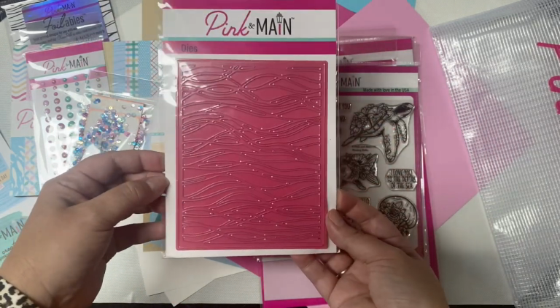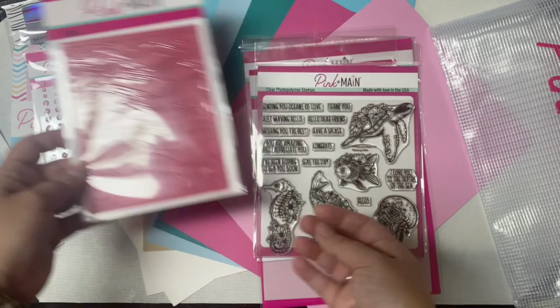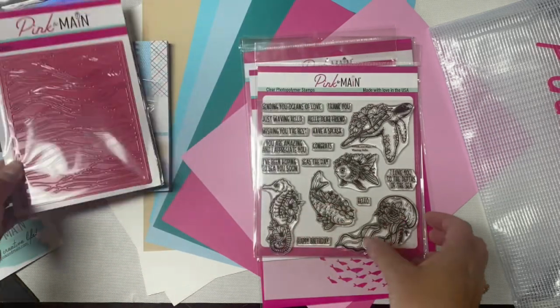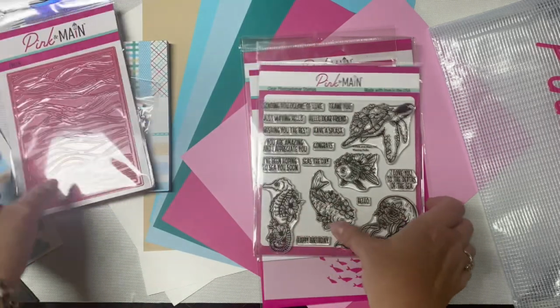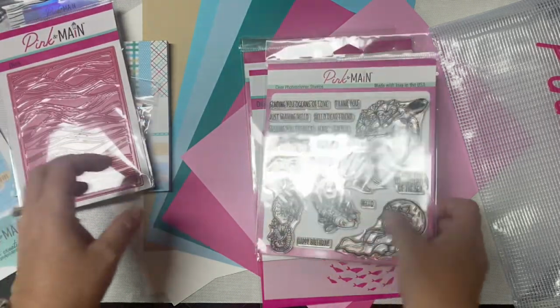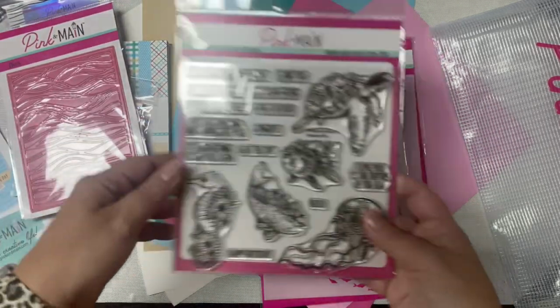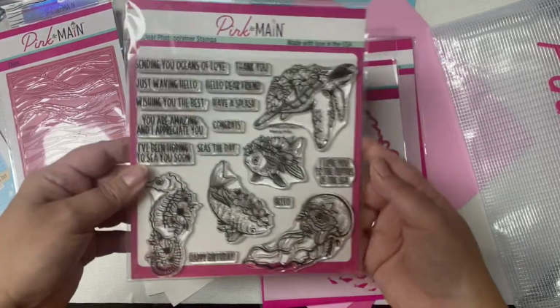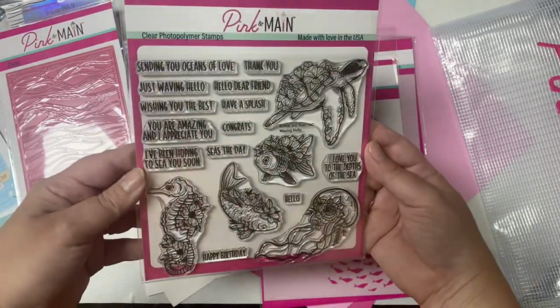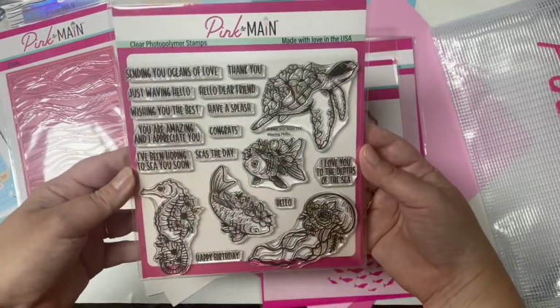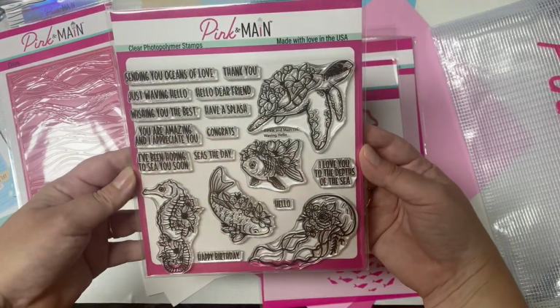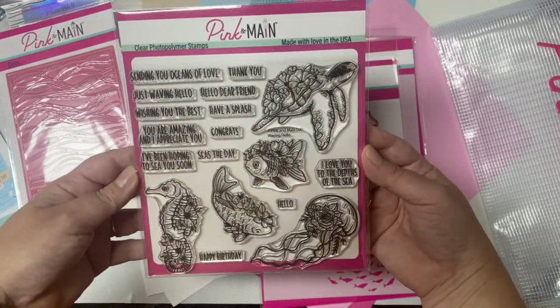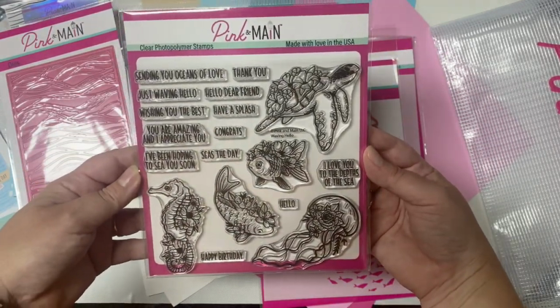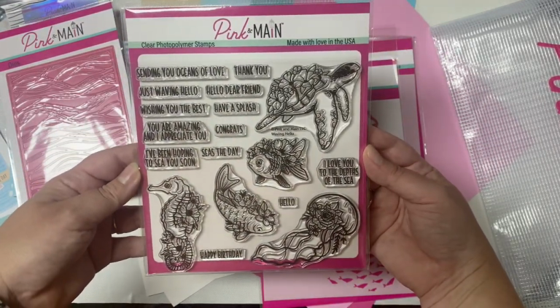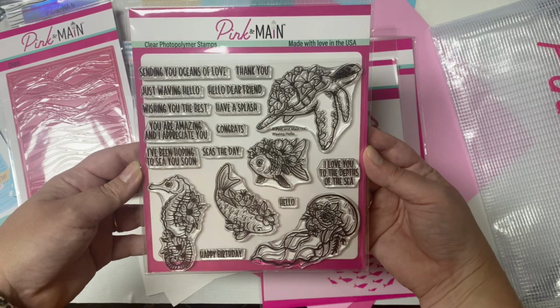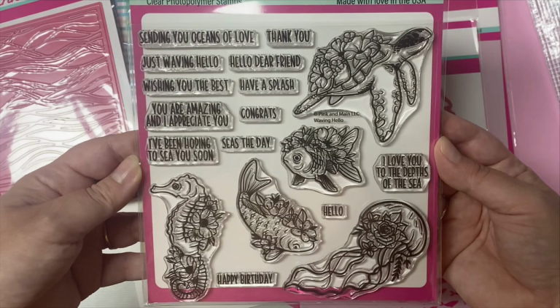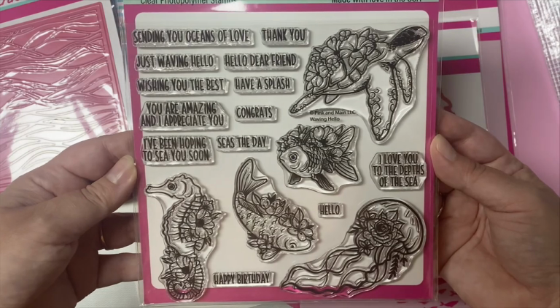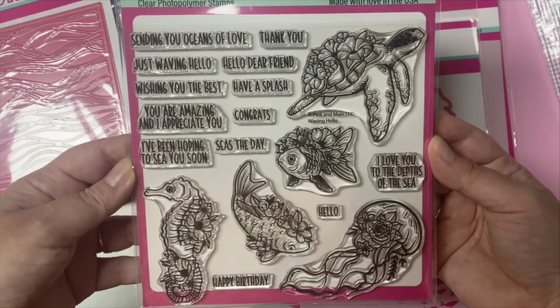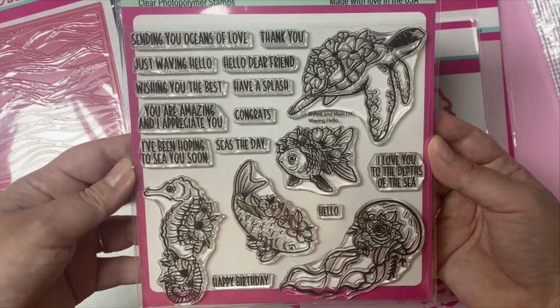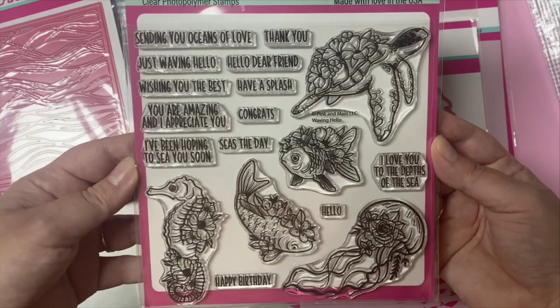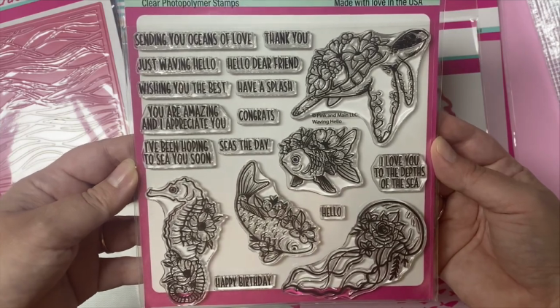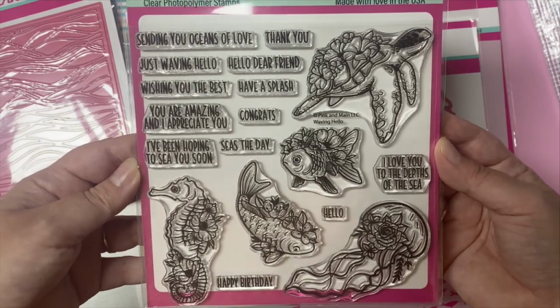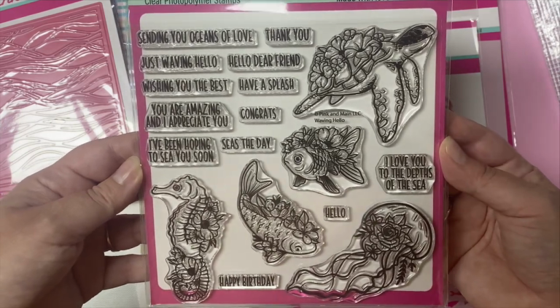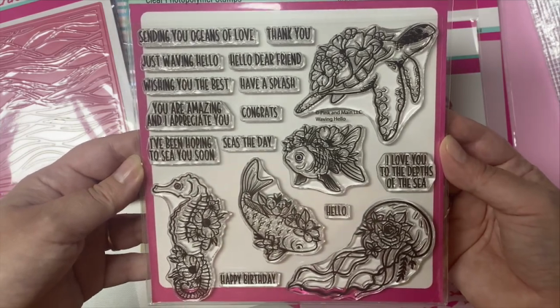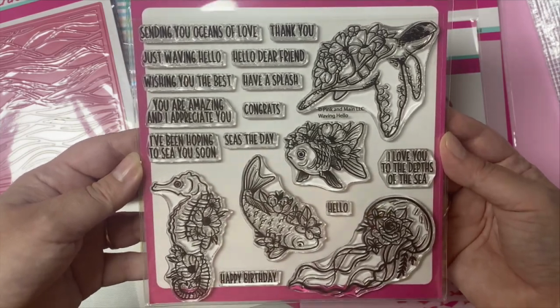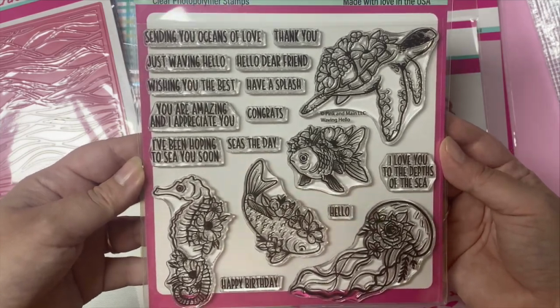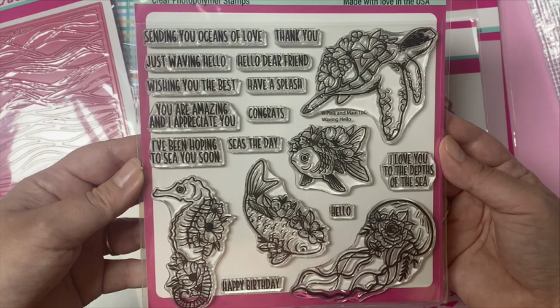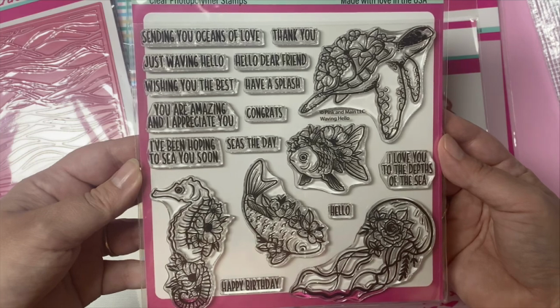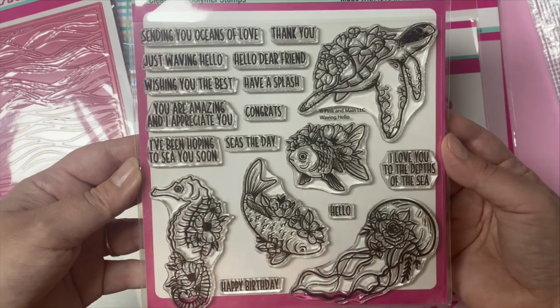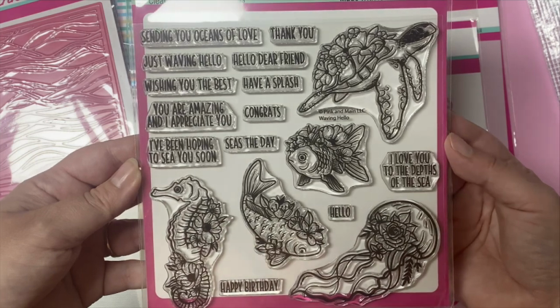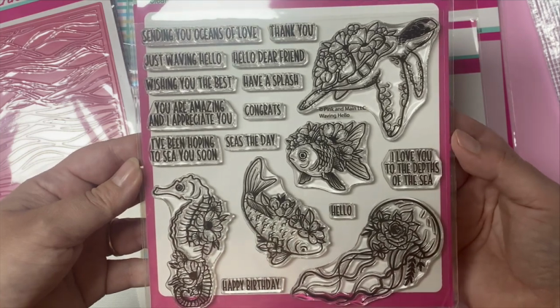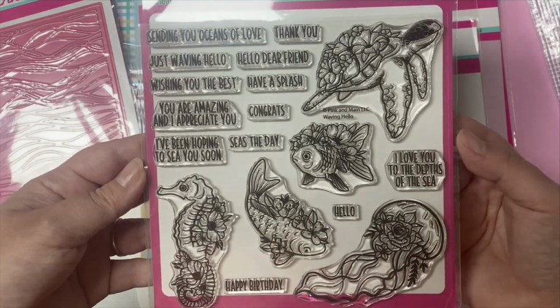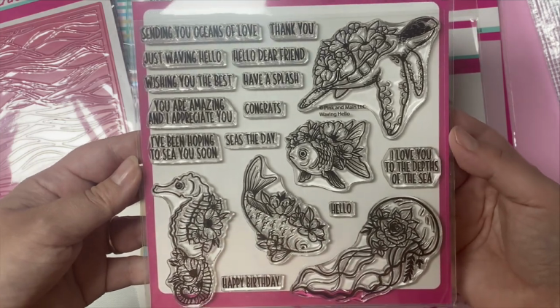This is the exclusive 6x6 photopolymer stamp set called Waving Hello. It's a combination of images and sentiments. It has five sea creatures with beautiful flowers: a turtle, a couple of fish, a seahorse, and a jellyfish.